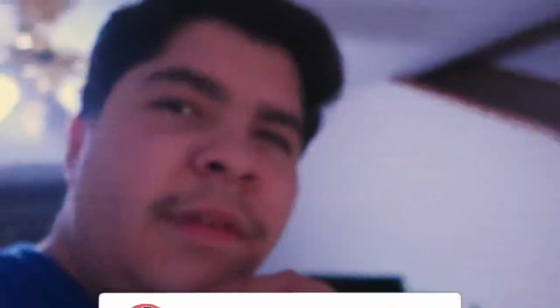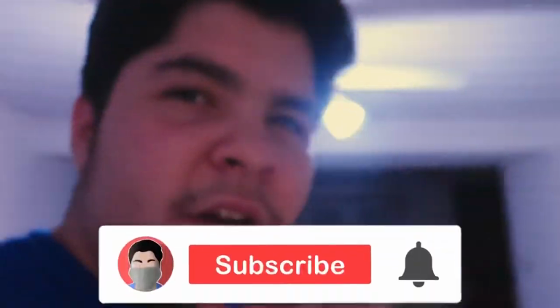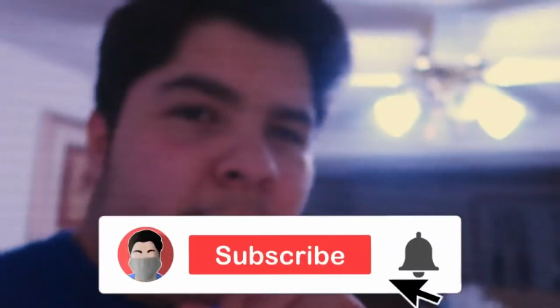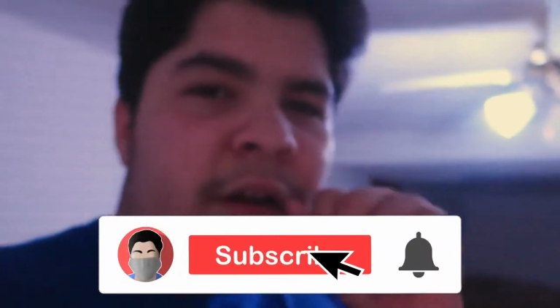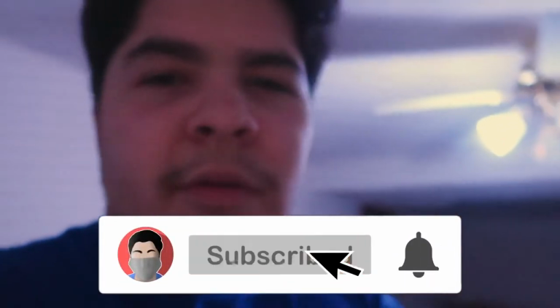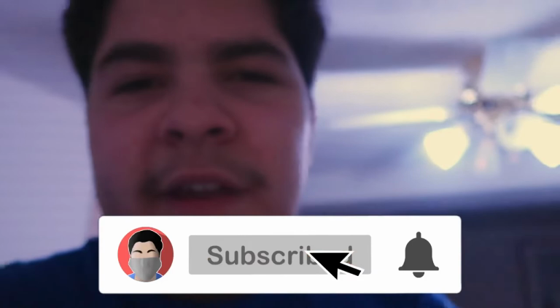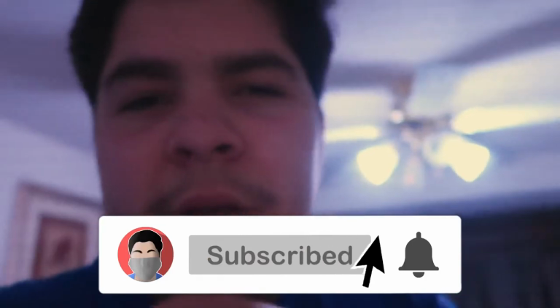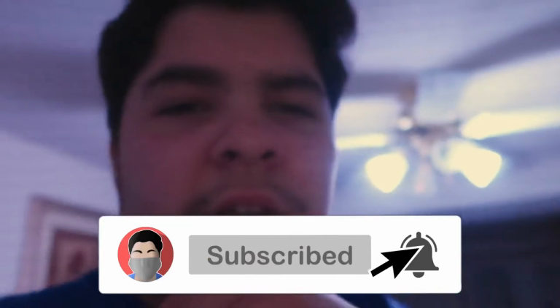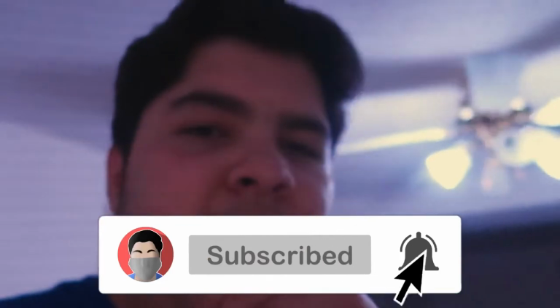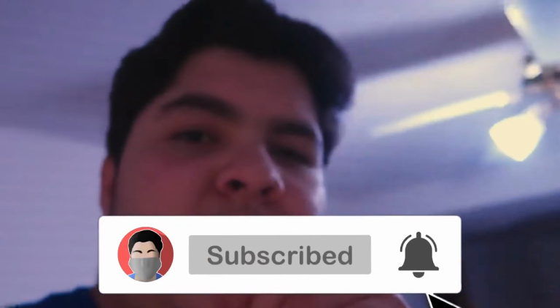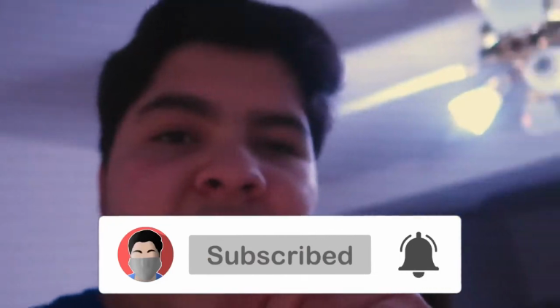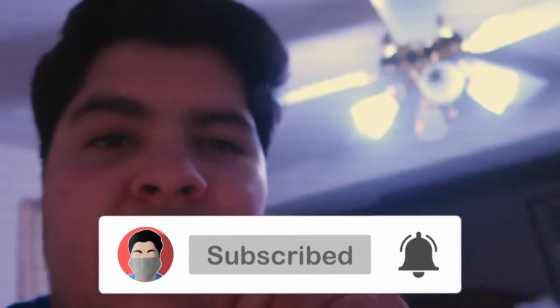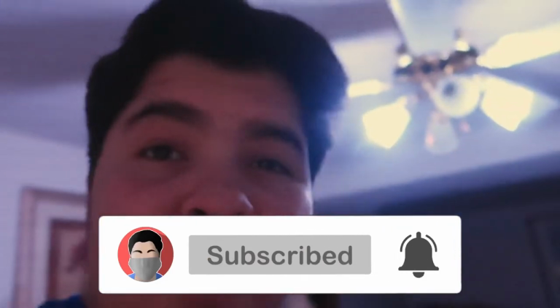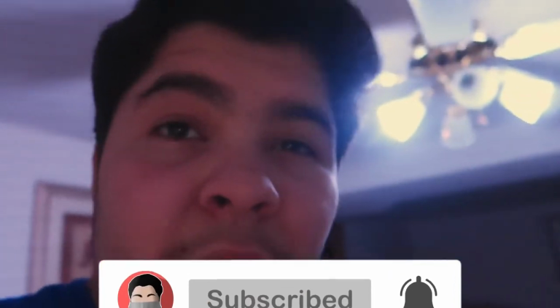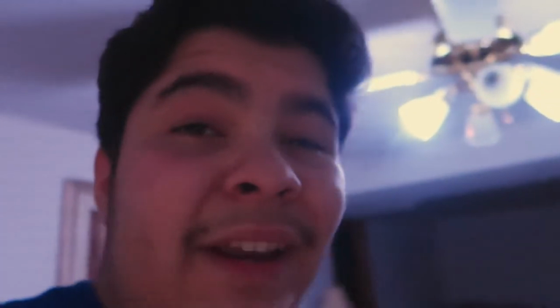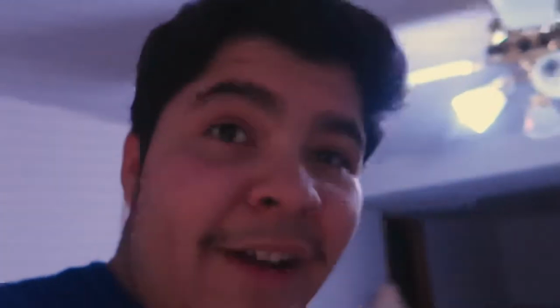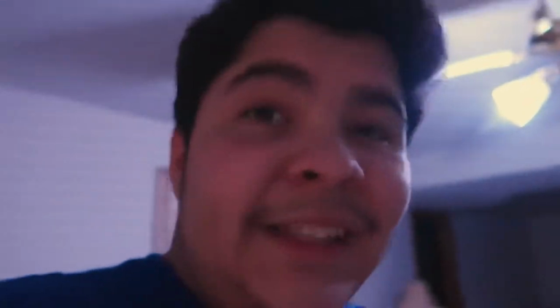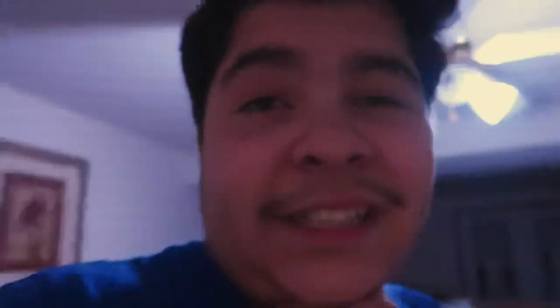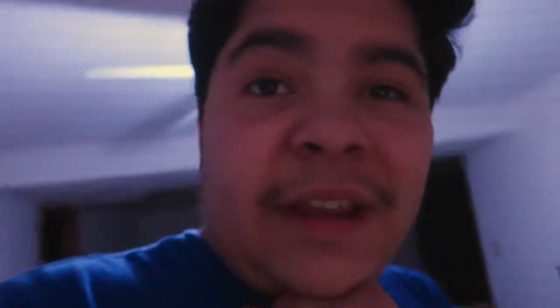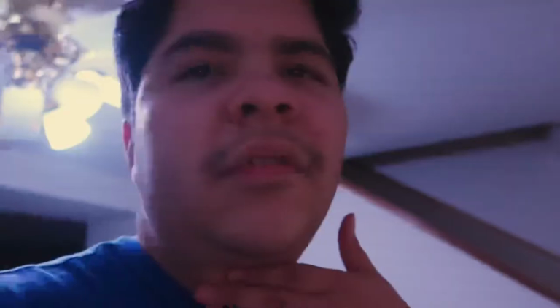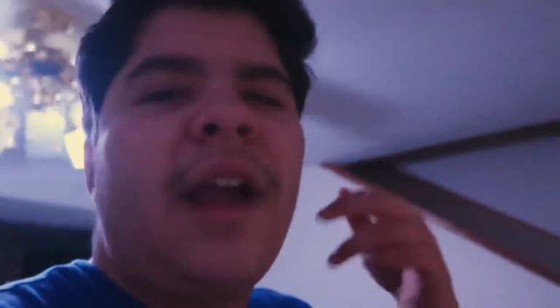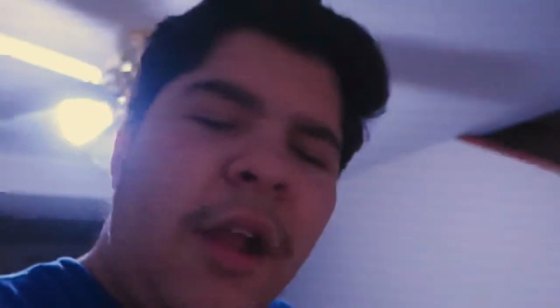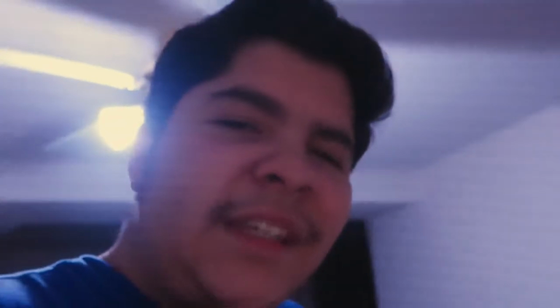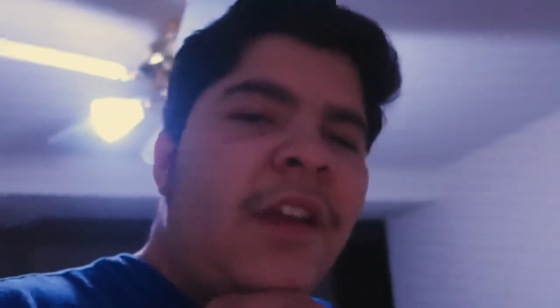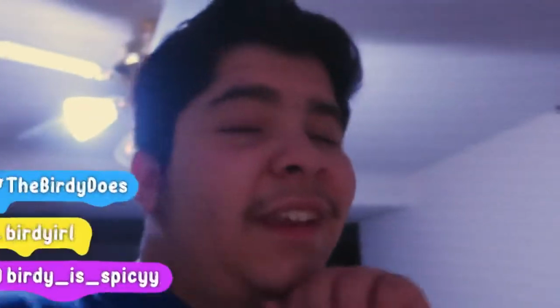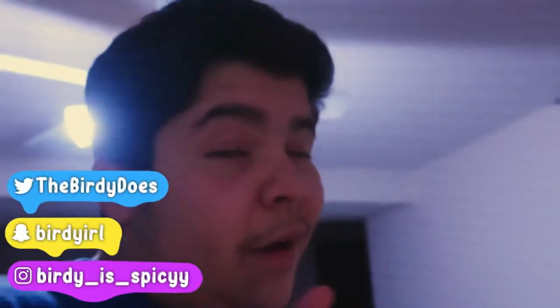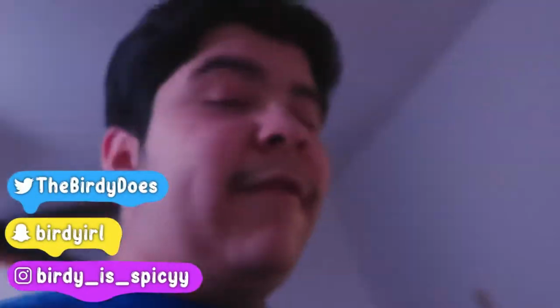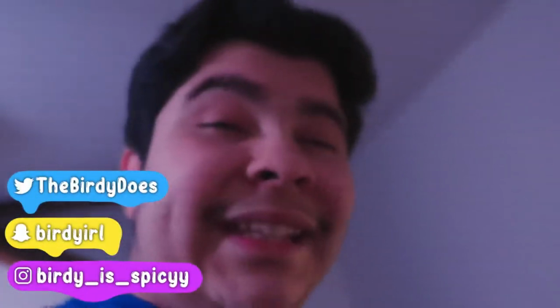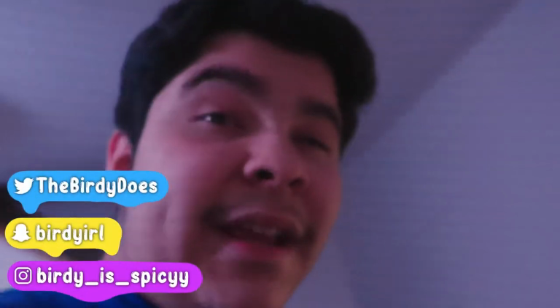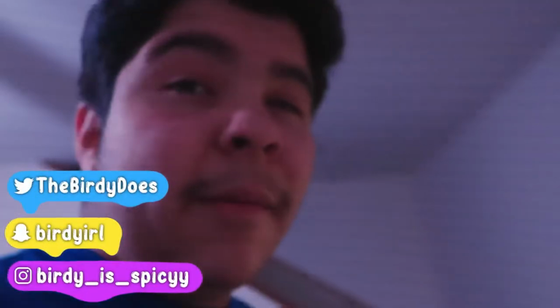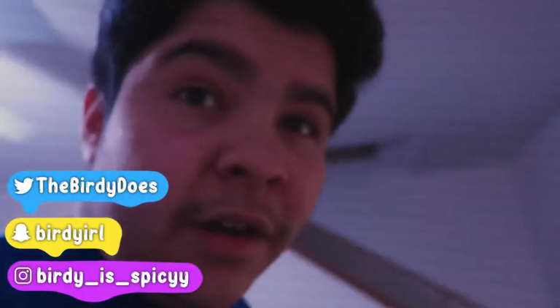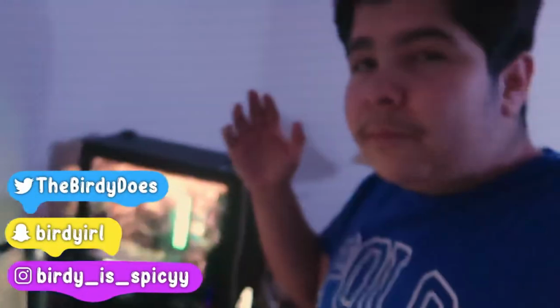Remember to like, subscribe, and comment. Turn on your notification bell so you know when I post videos. Comment down below any video ideas I should do next. How did y'all's Thanksgiving go? Follow my Snapchat, Instagram, and Twitter. Bye!